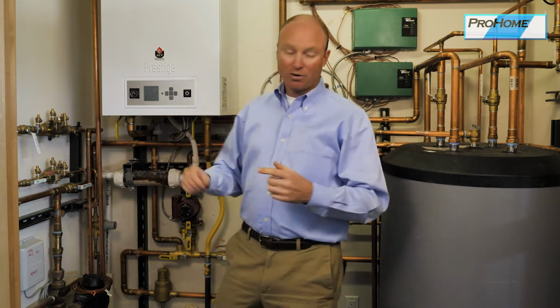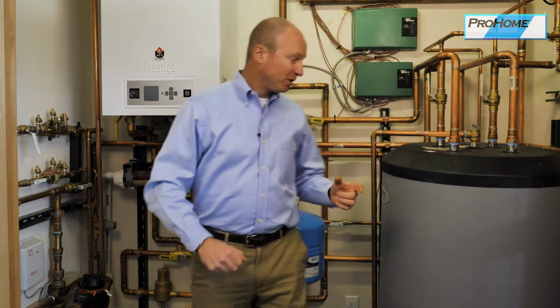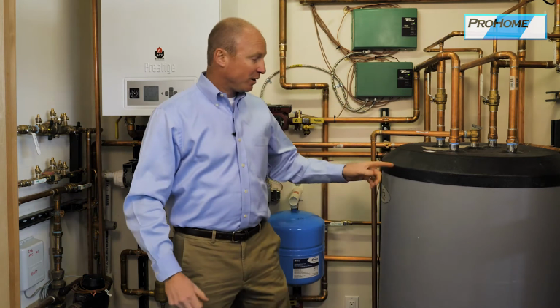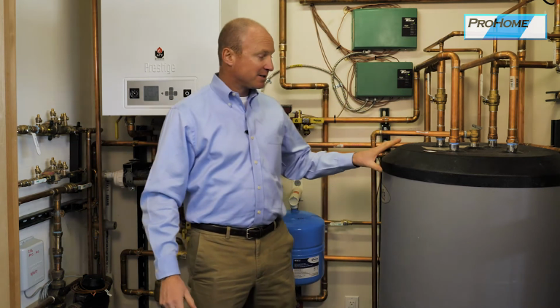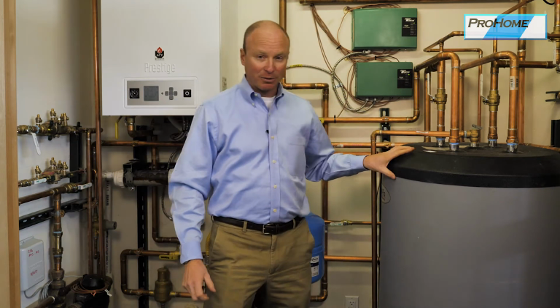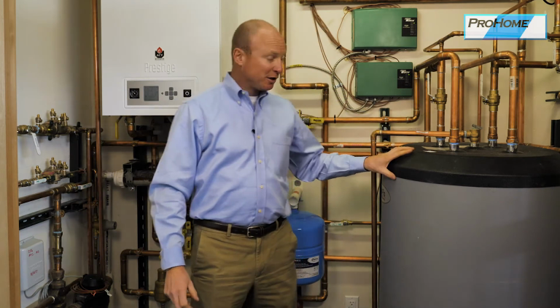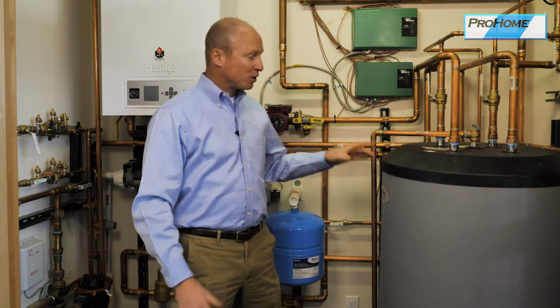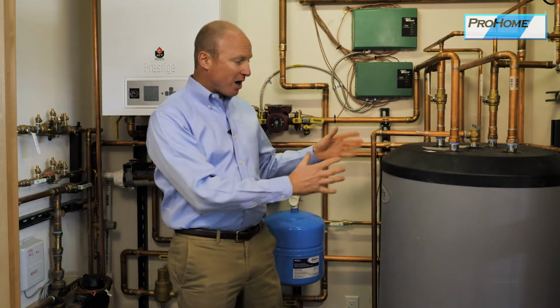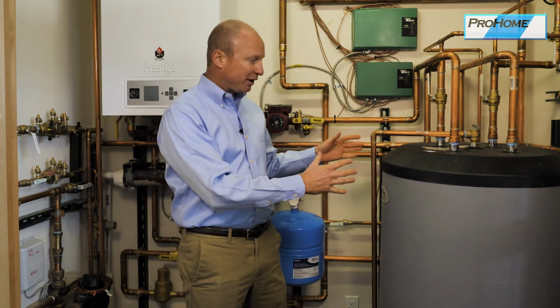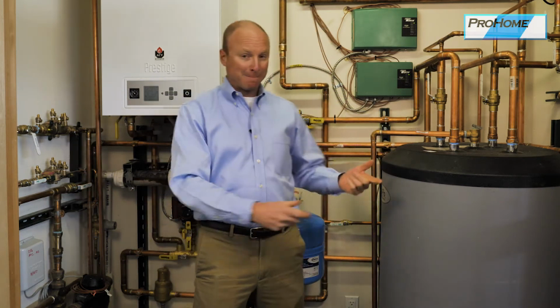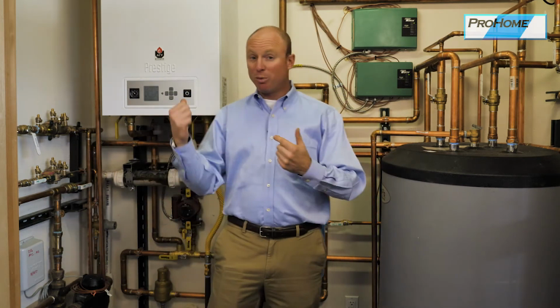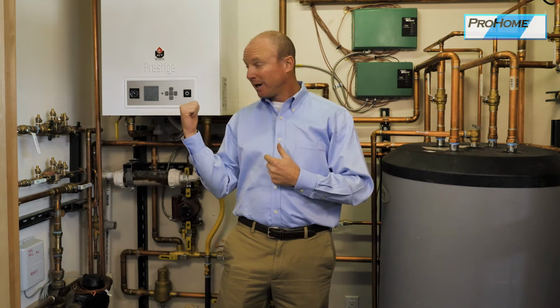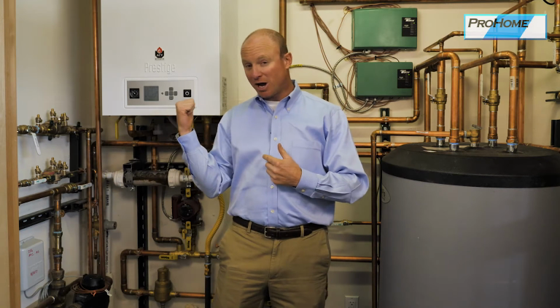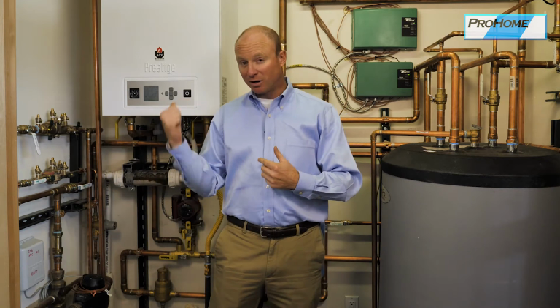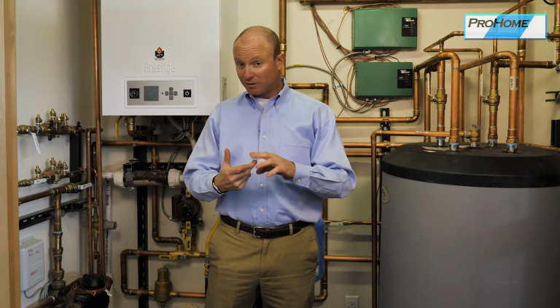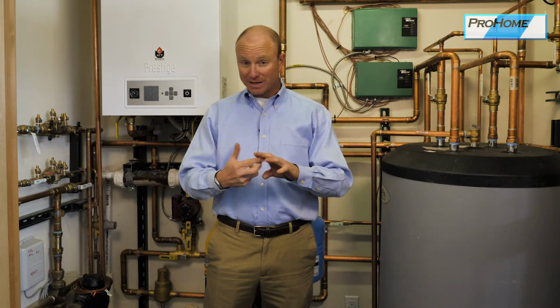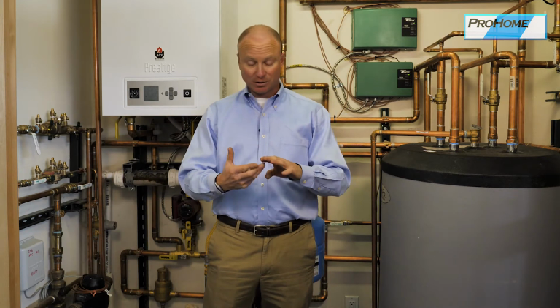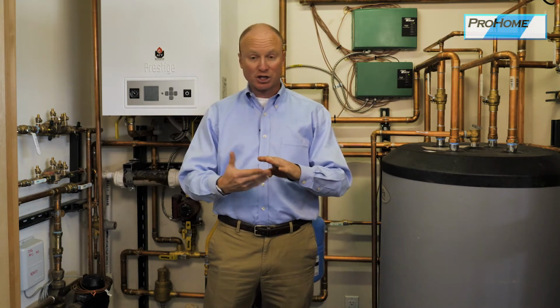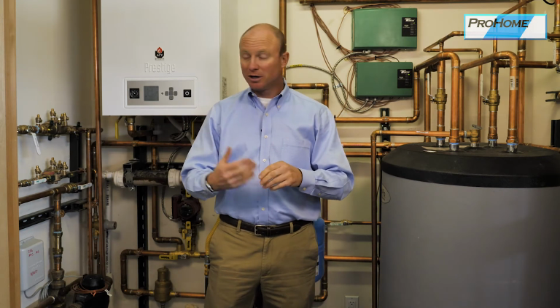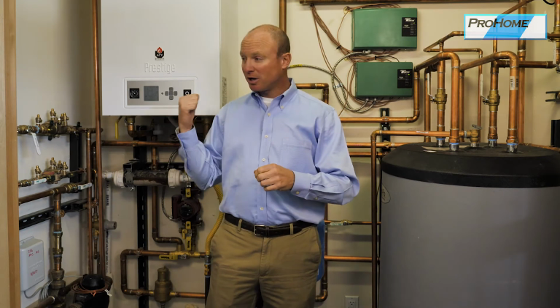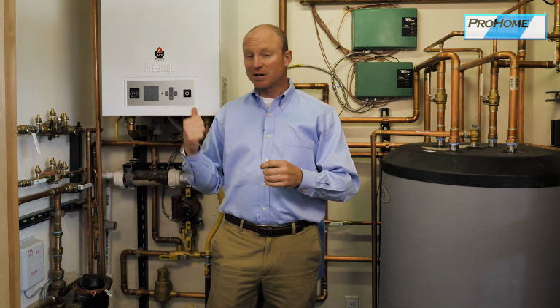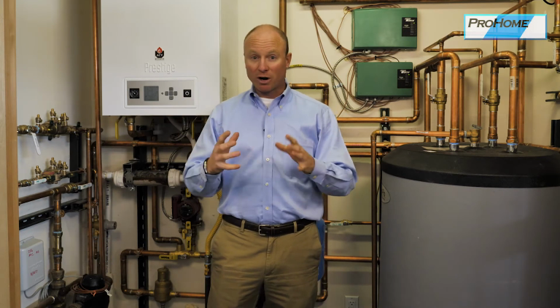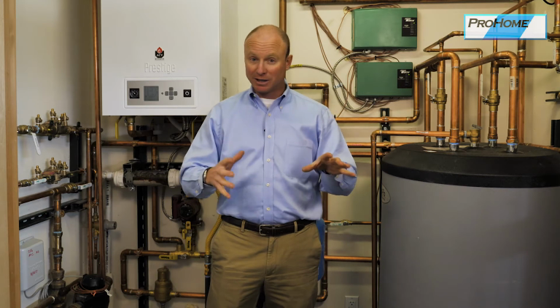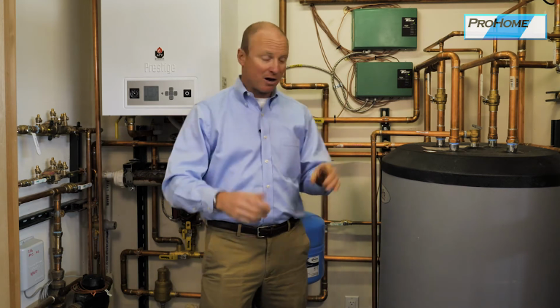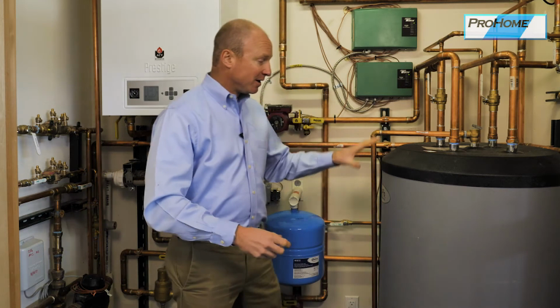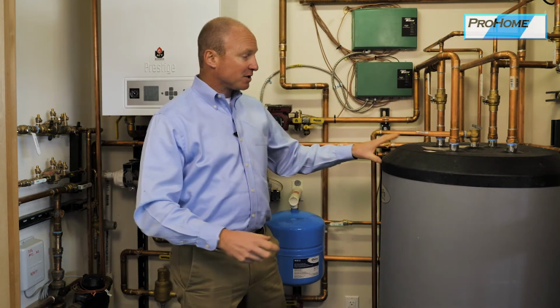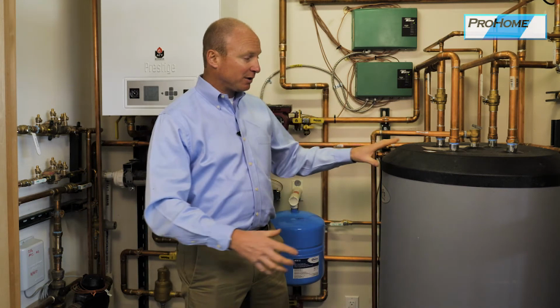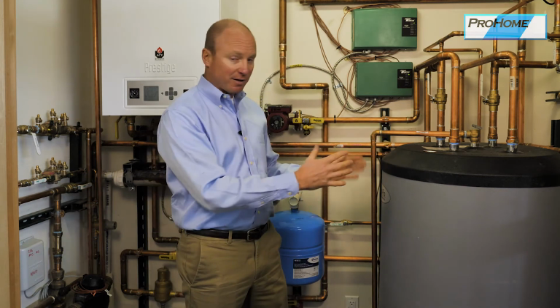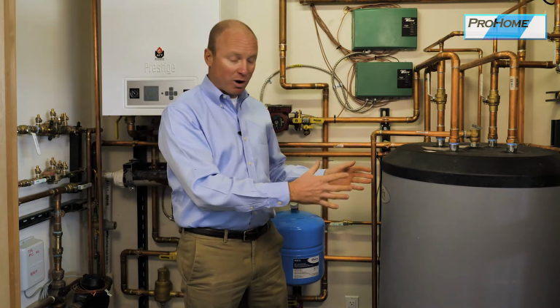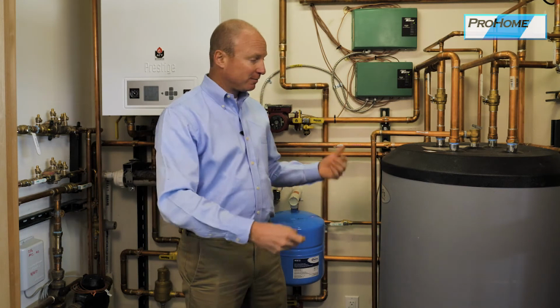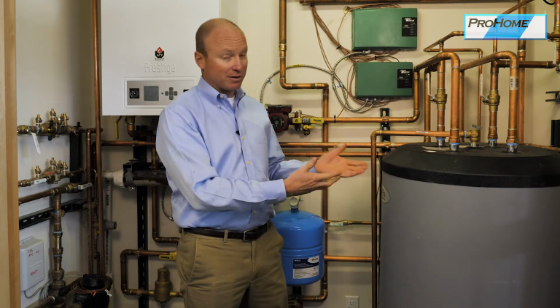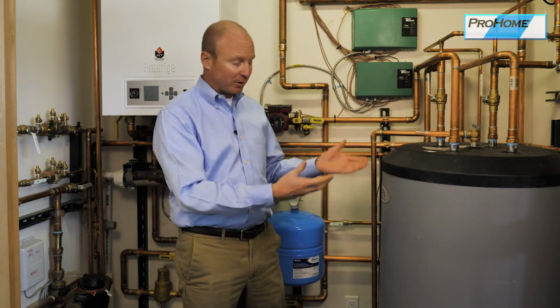Over here we have a sidearm unit. This looks like a hot water heater, but the boiler makes all the hot water — not only the domestic hot water for your shower, but it also makes all the hot water for the heat in the house. This is a holding tank for that hot water. It's called the sidearm unit.